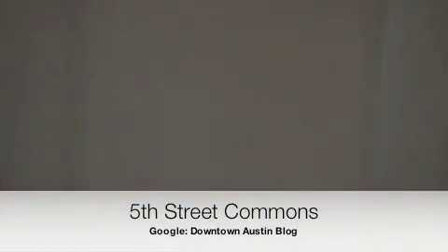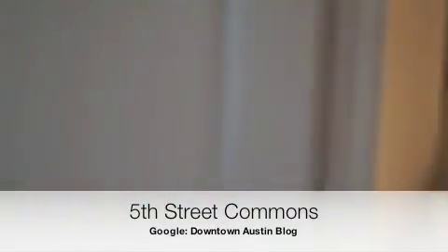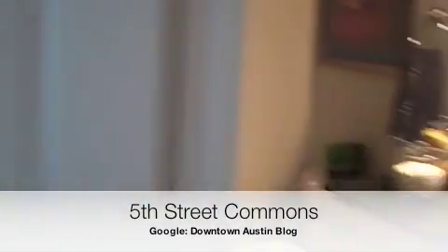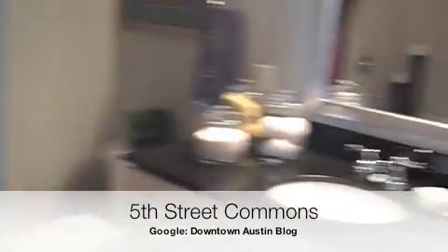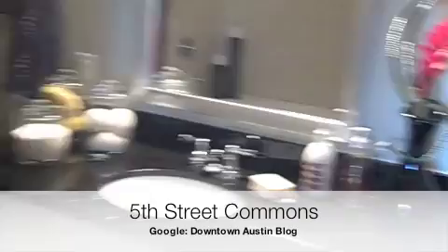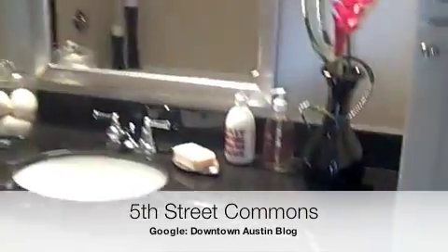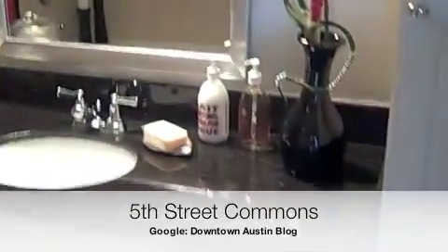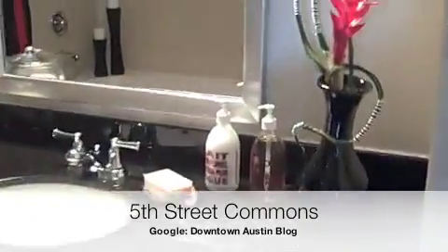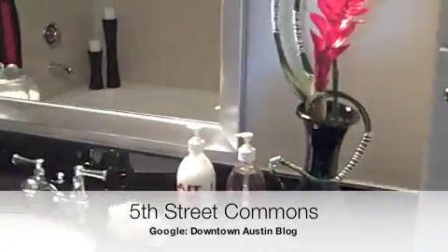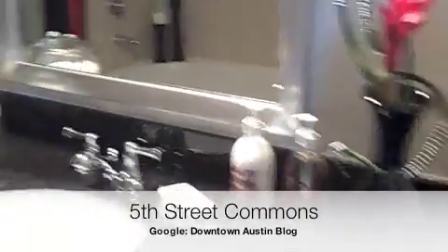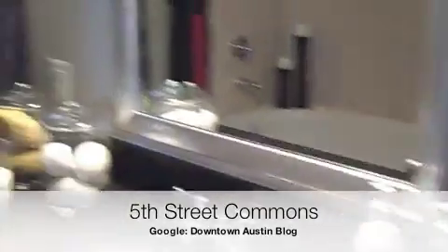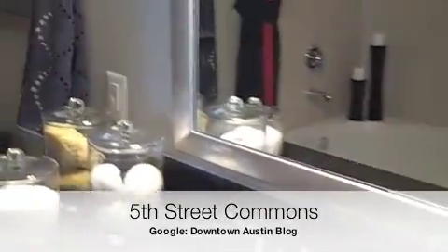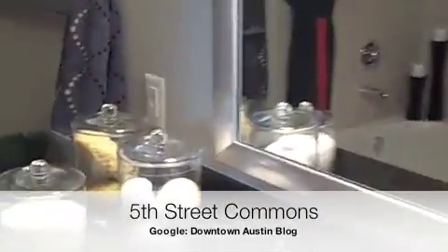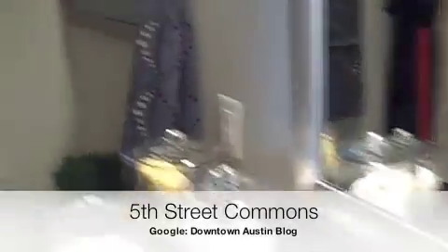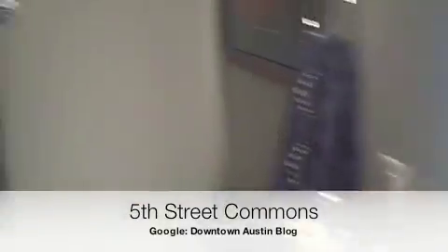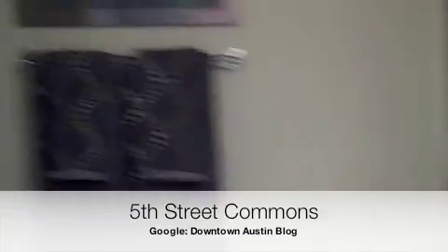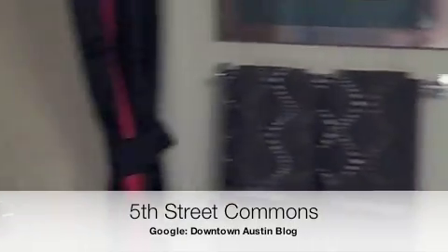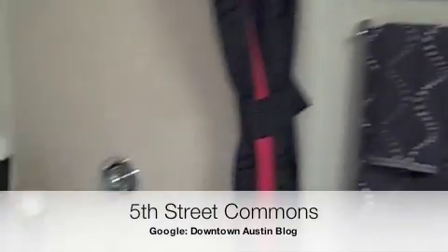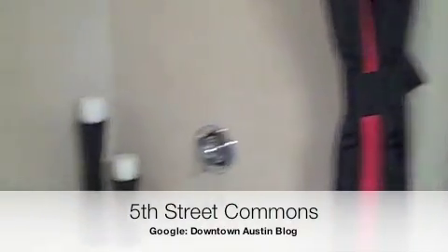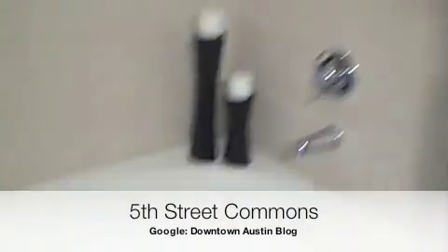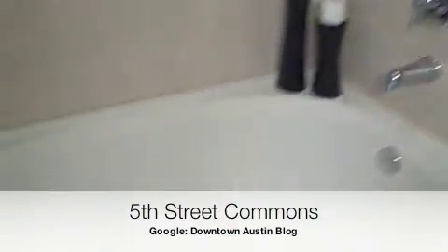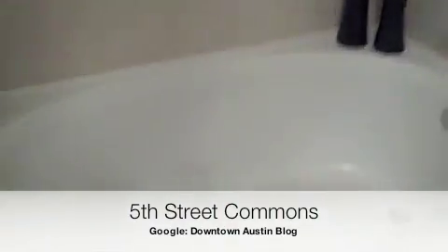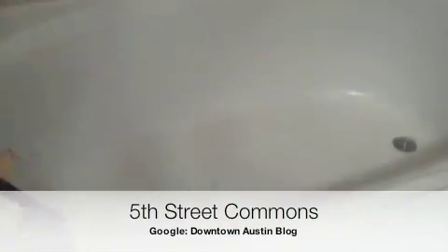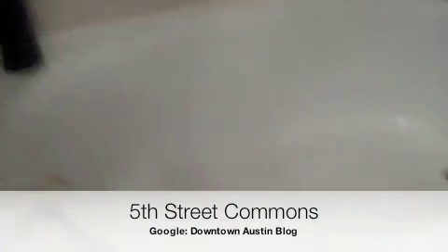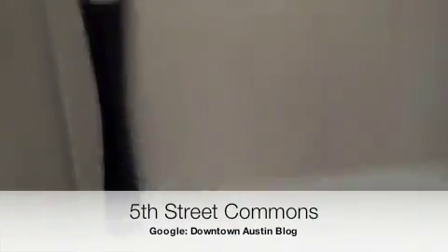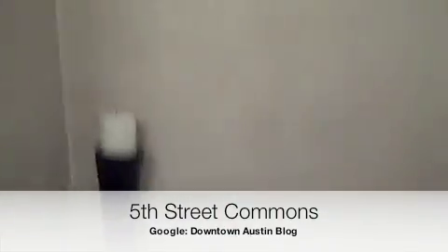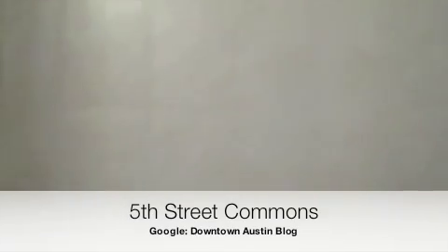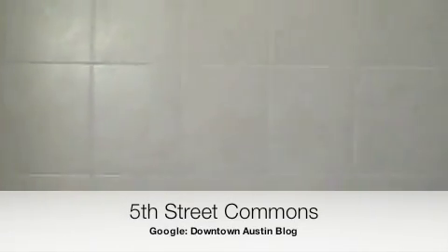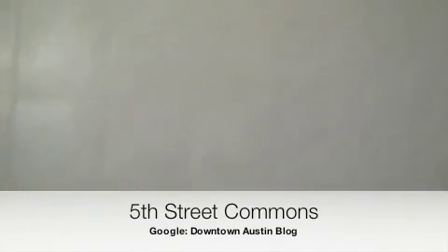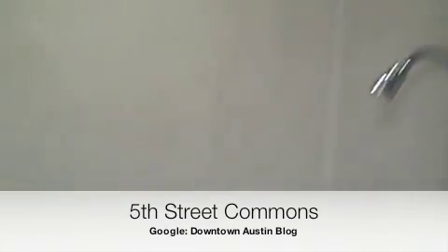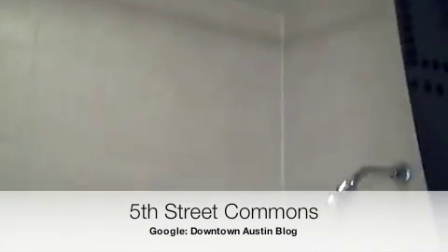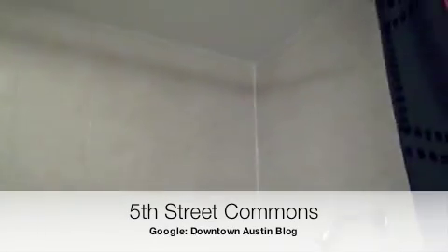Round the bend into the bathroom. Granite countertops. Nice garden tub. Very tall ceilings too.